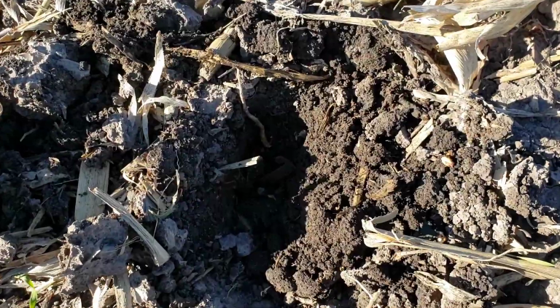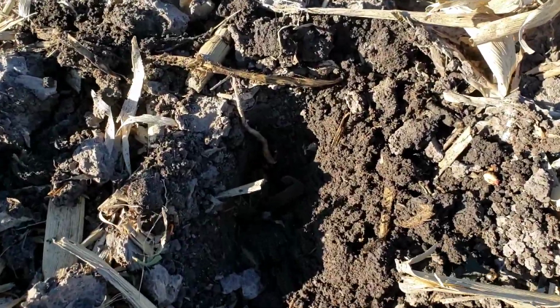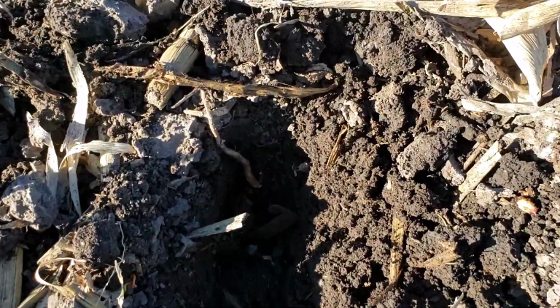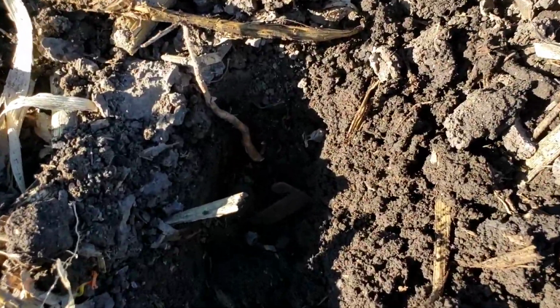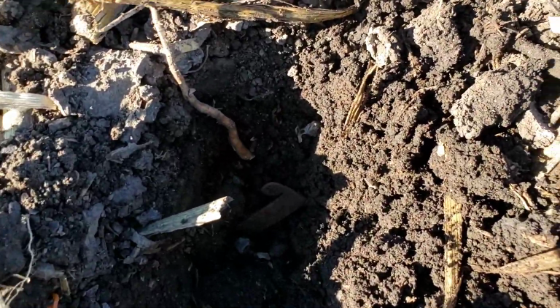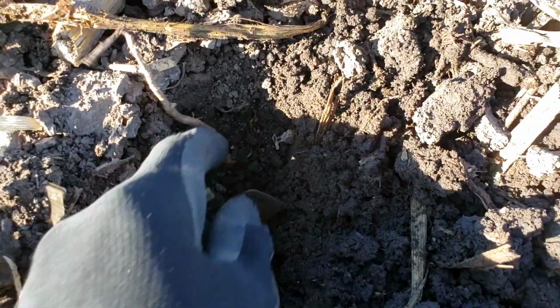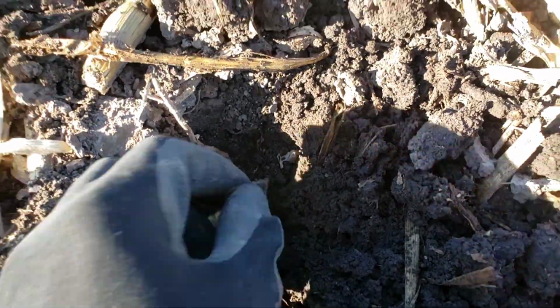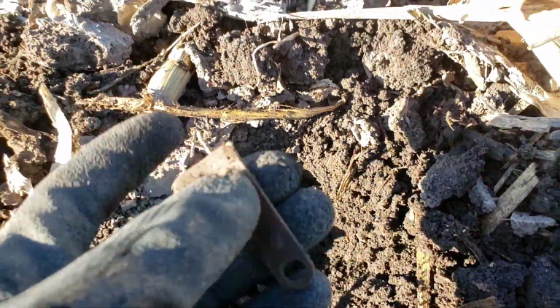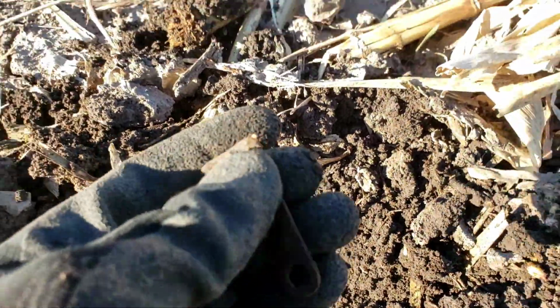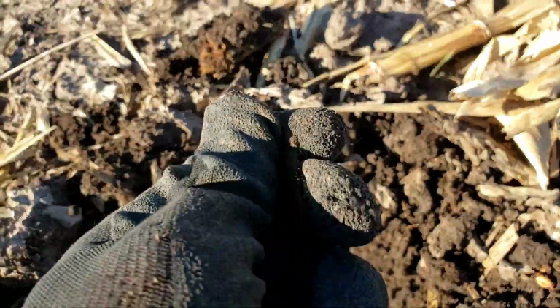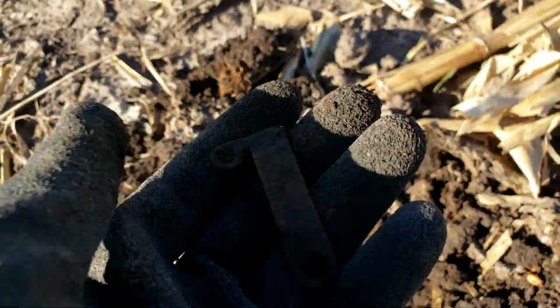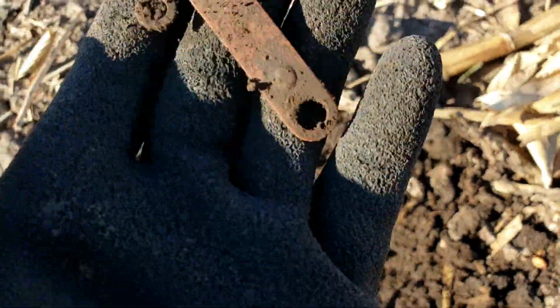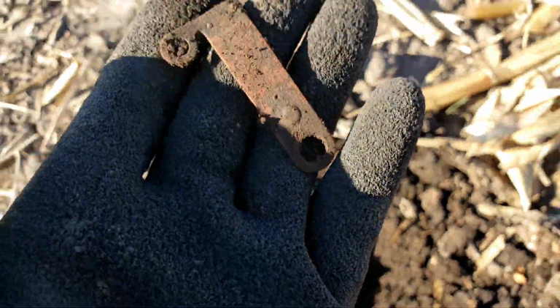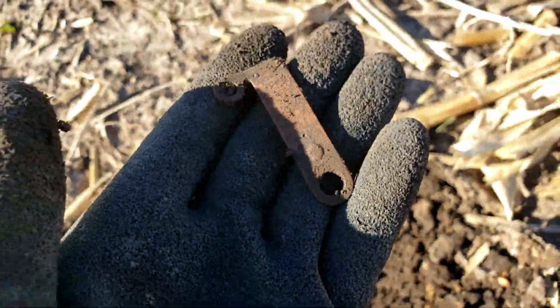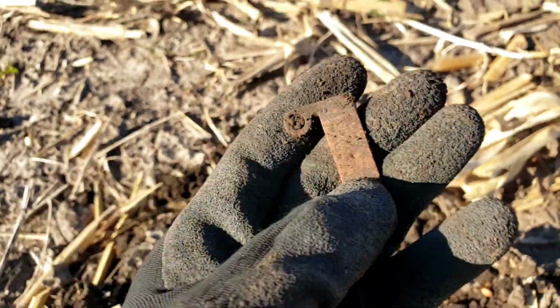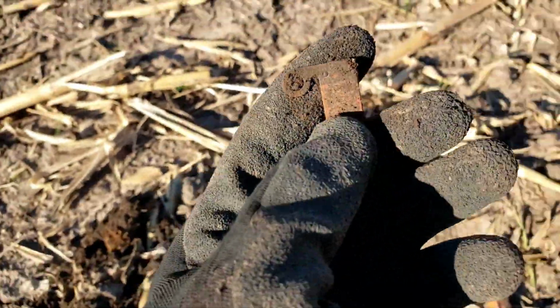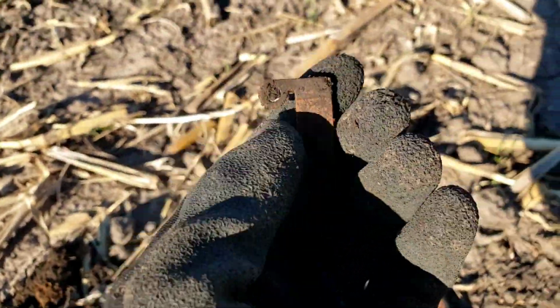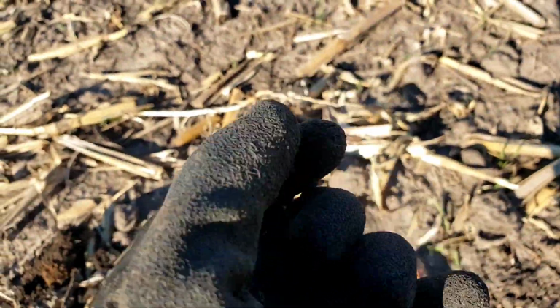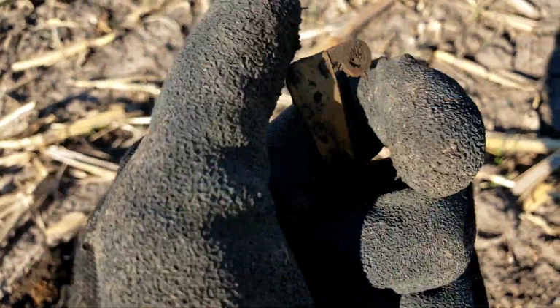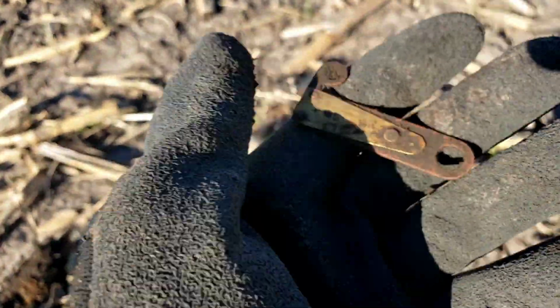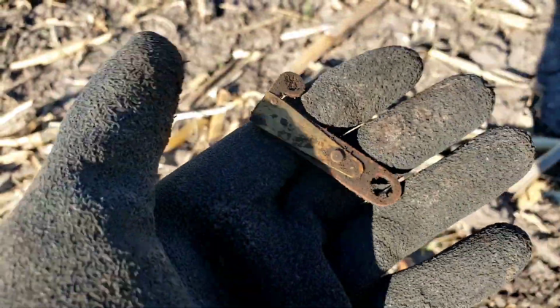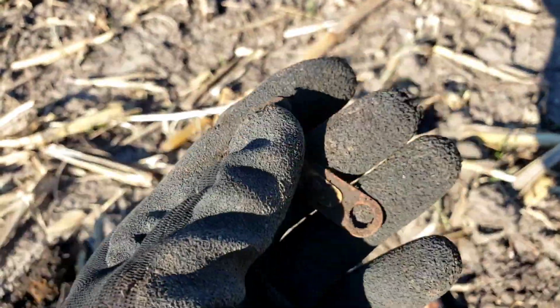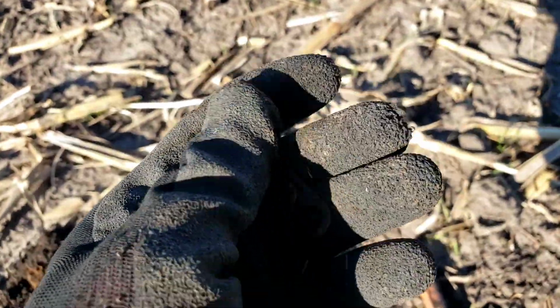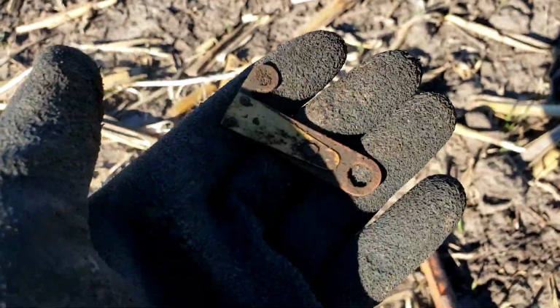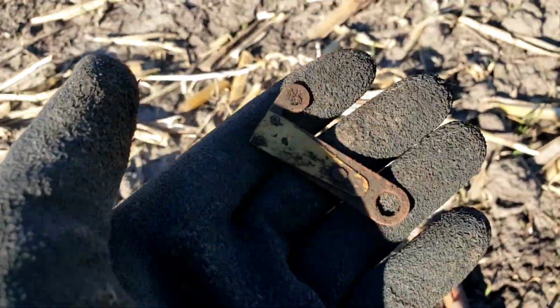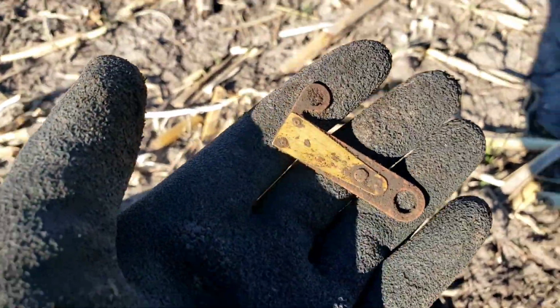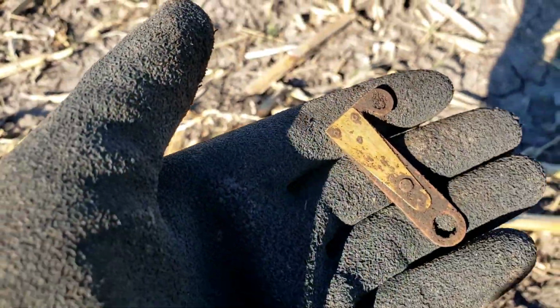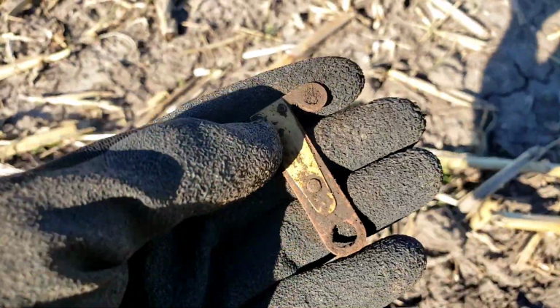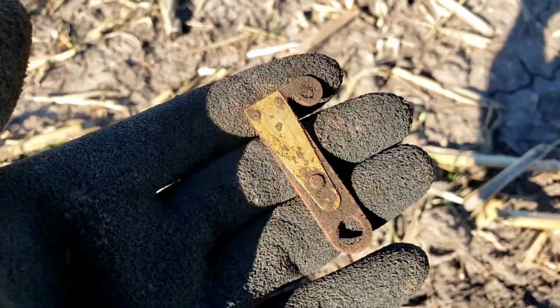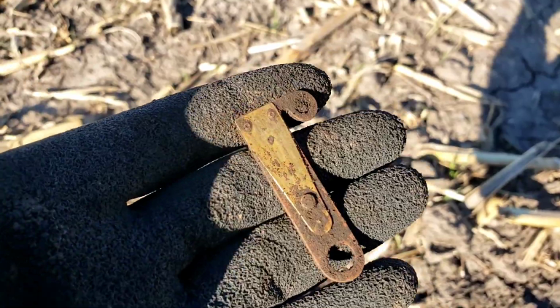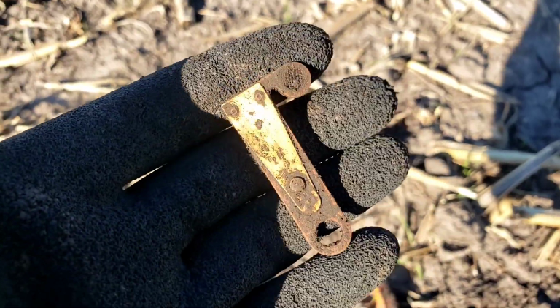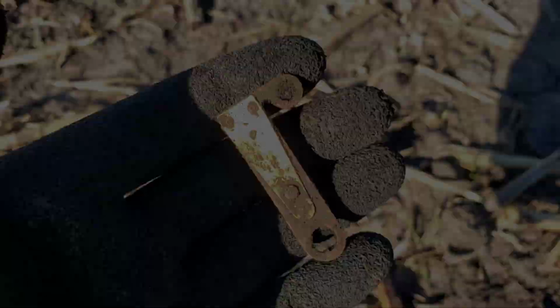Jim has got himself a wheat penny, a super old one, and I just pulled up another piece of old stuff here. That is an ignition plate cover for a Model T, so very cool find. I'll take it. Let's see if we can get something else.